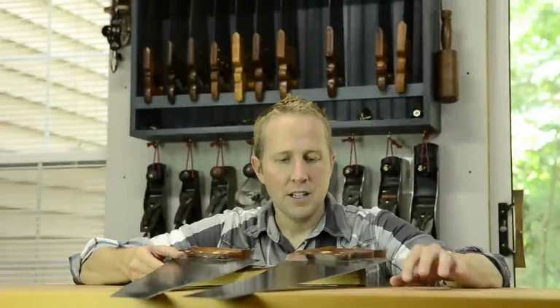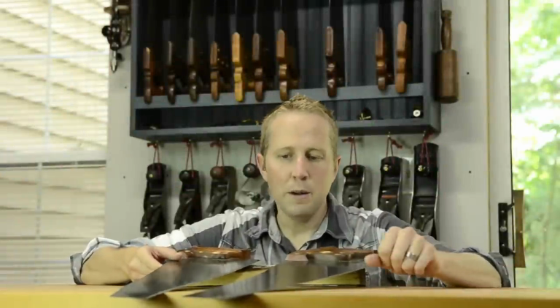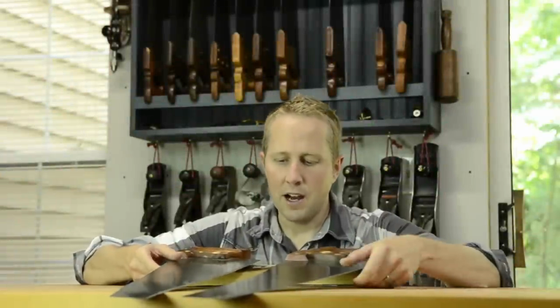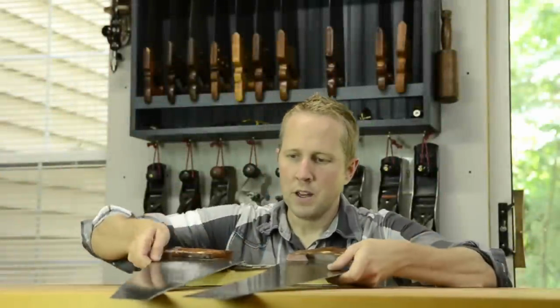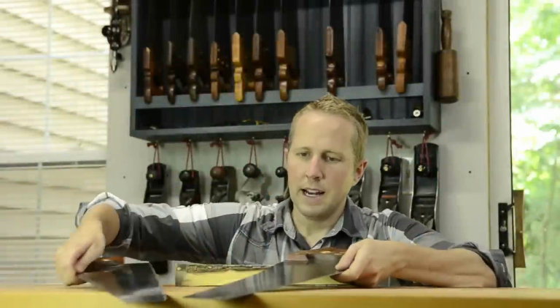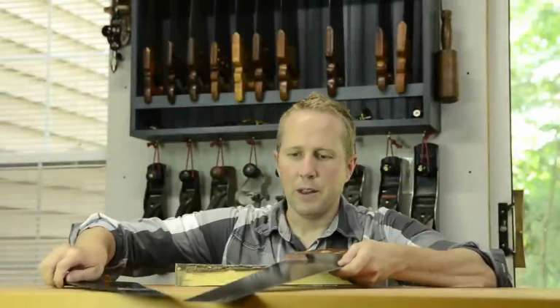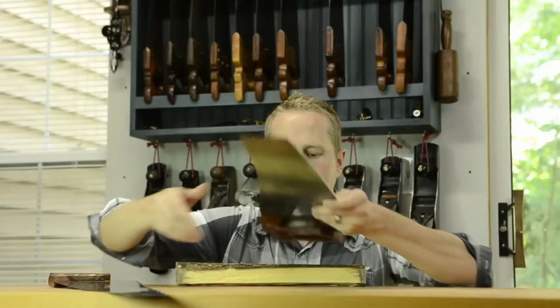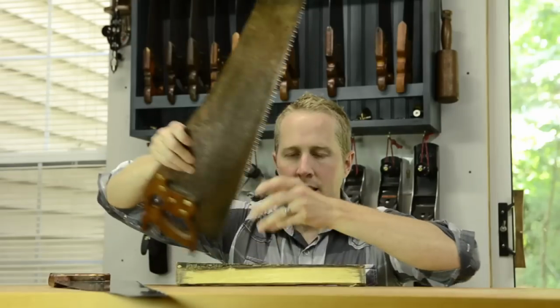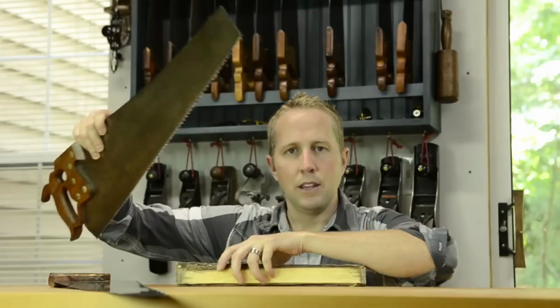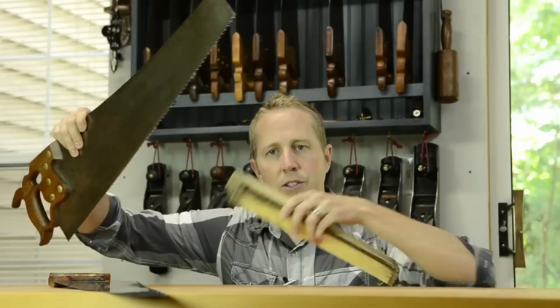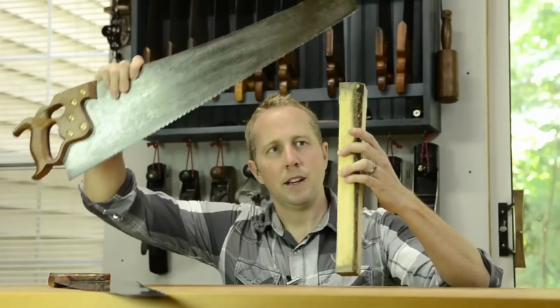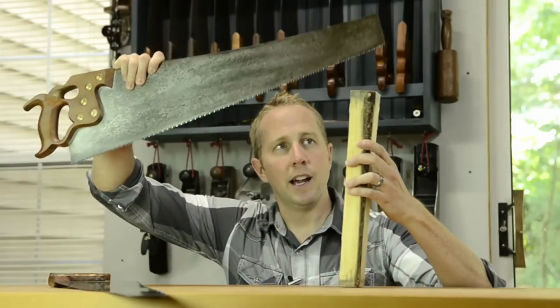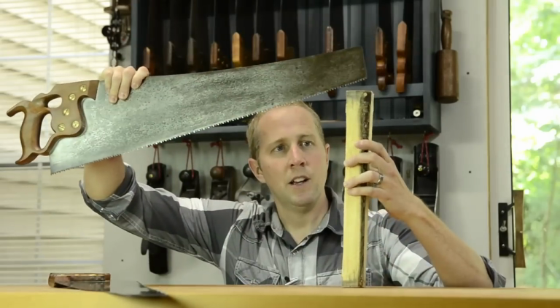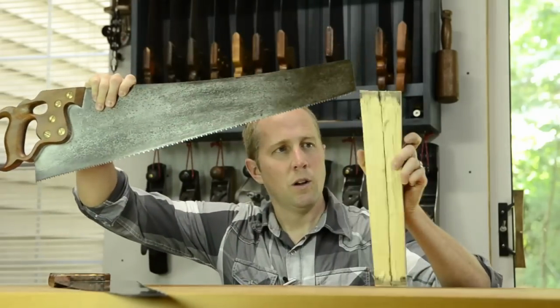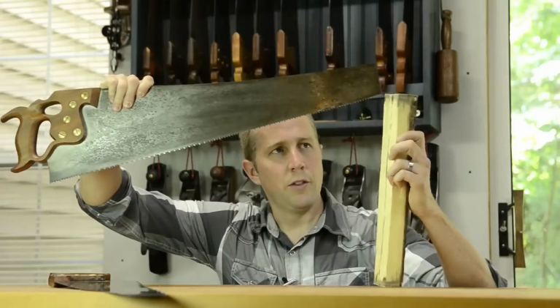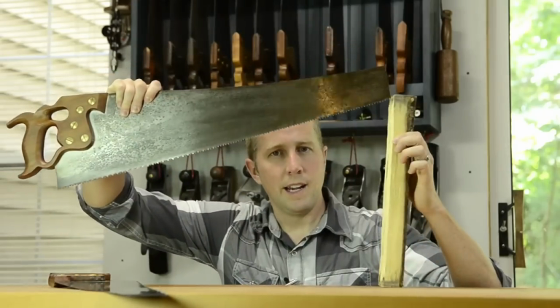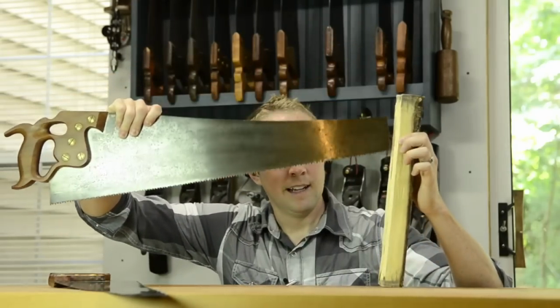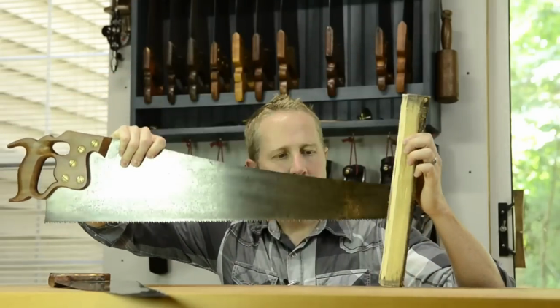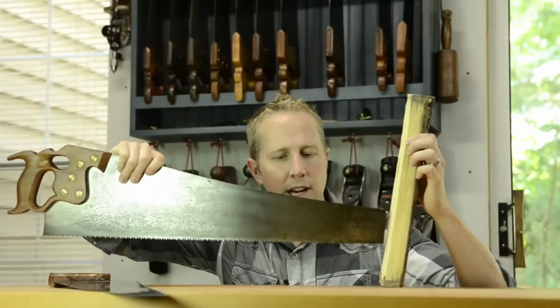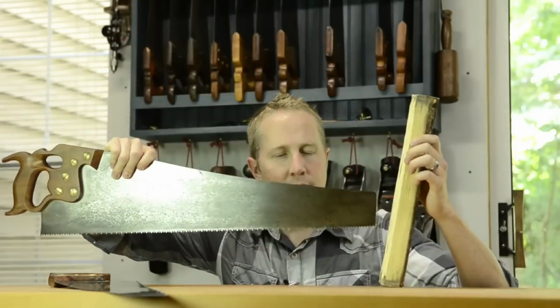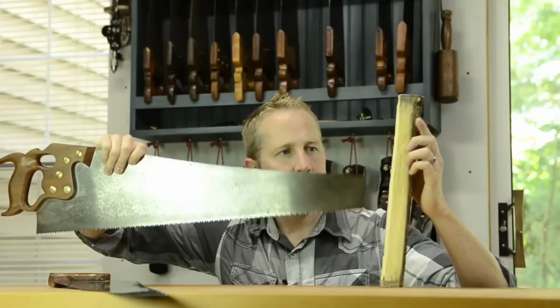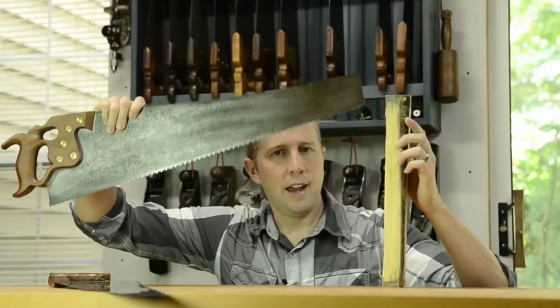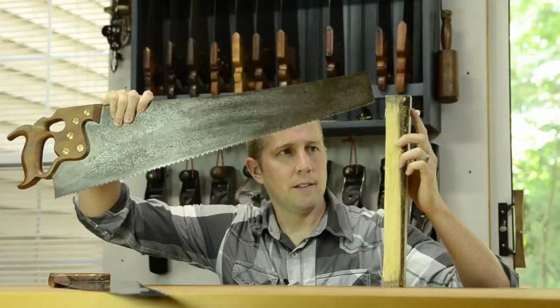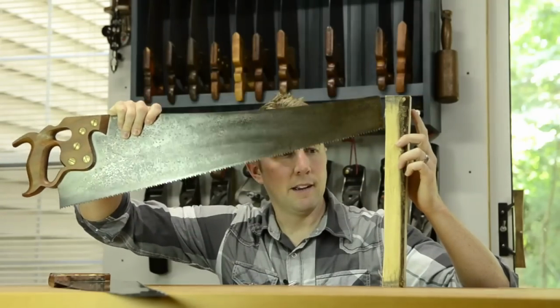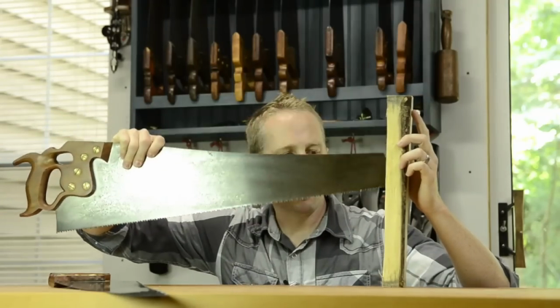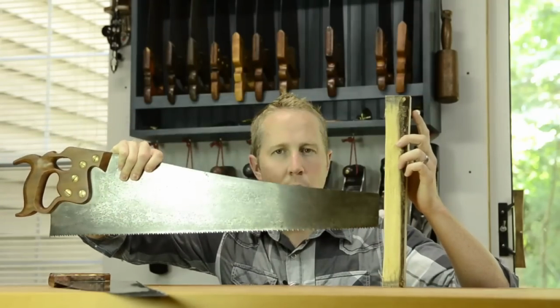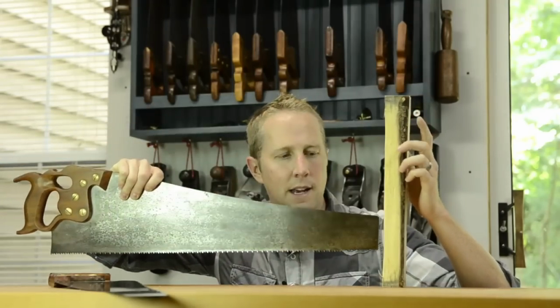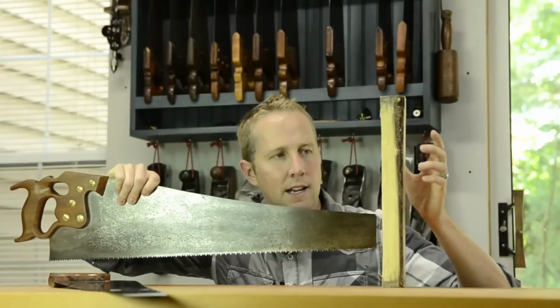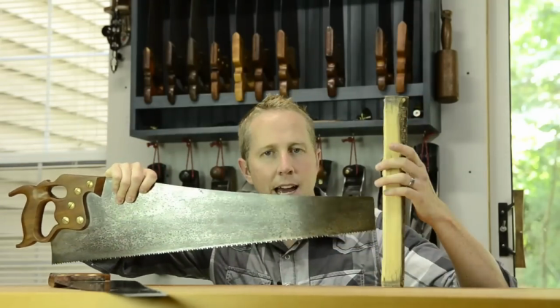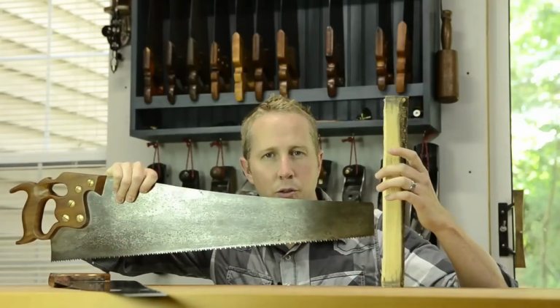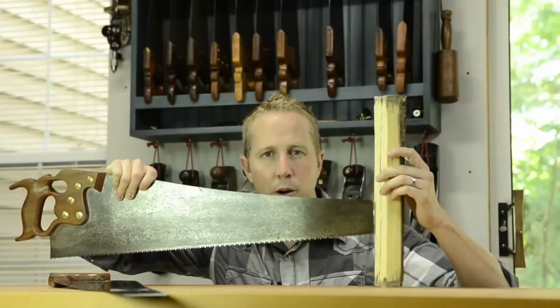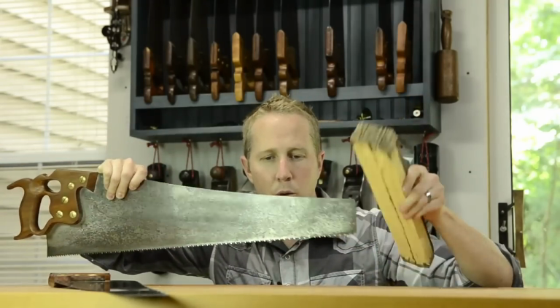A rip saw is something that you use to cut with the grain. The teeth are like chisels and they work very well at cutting downward through the grain of a board.